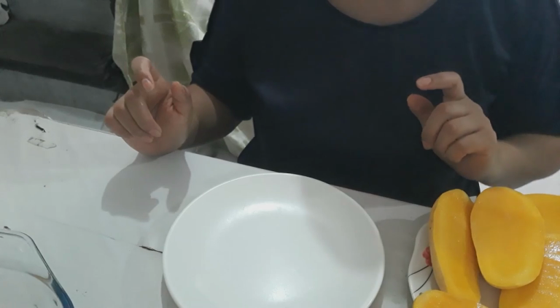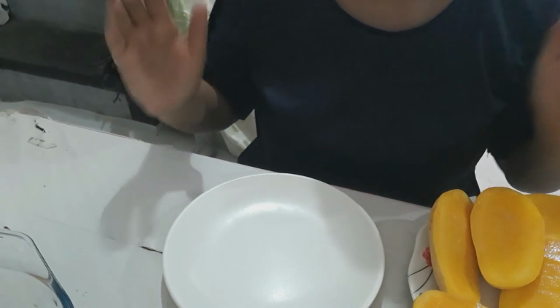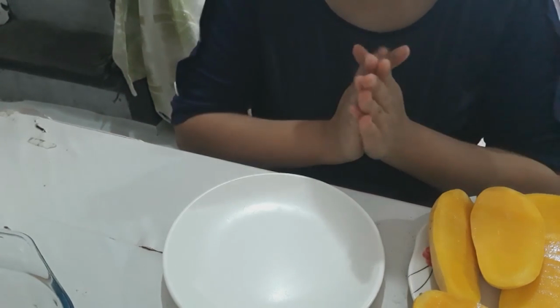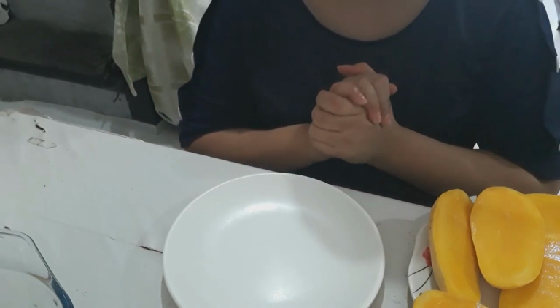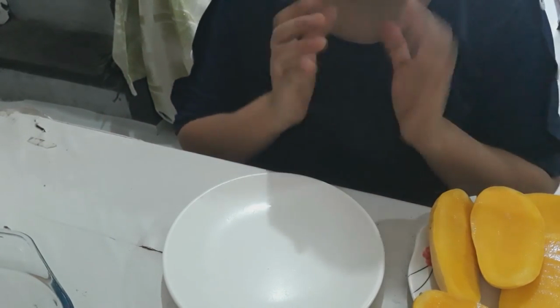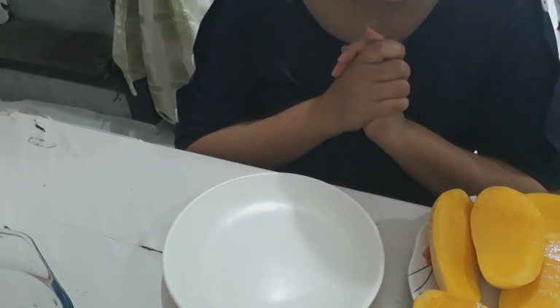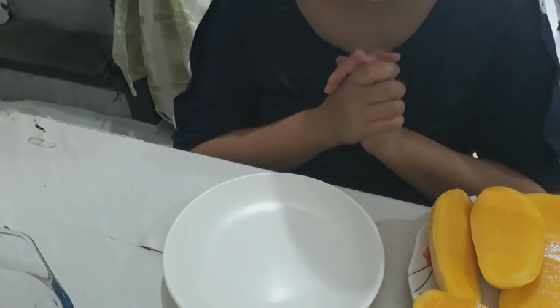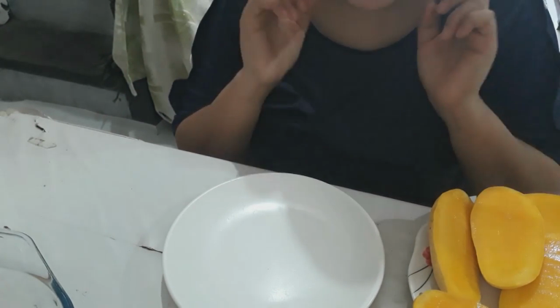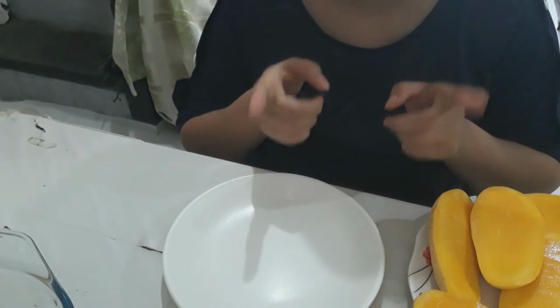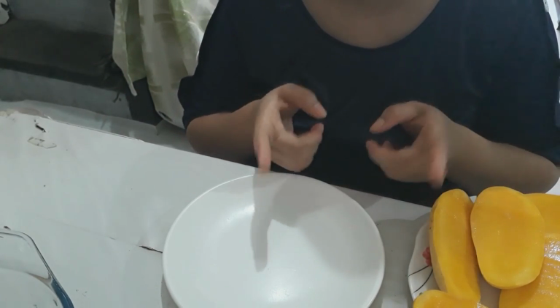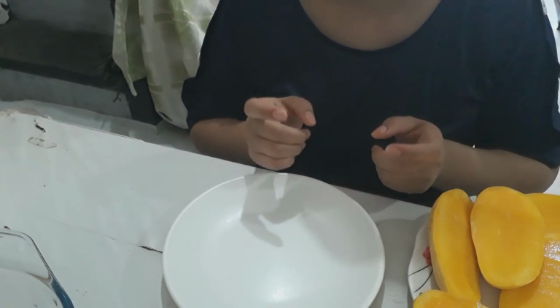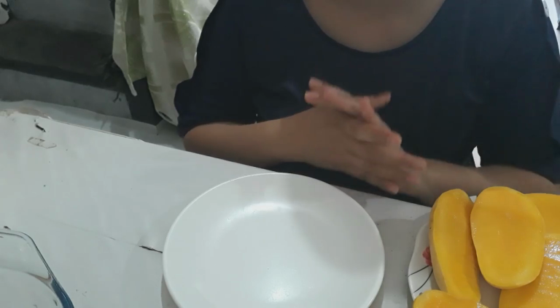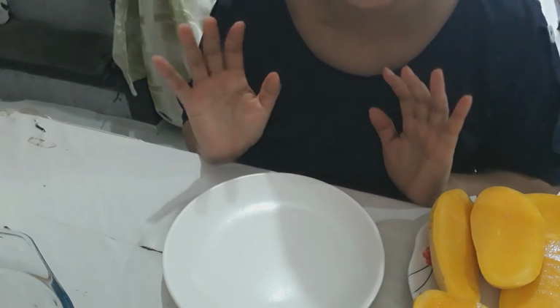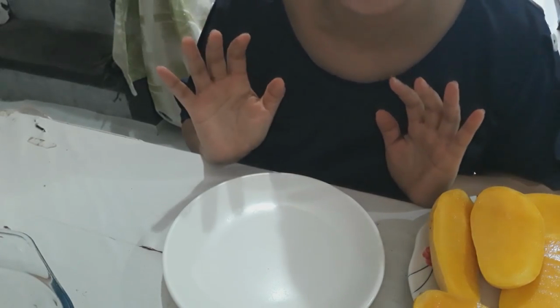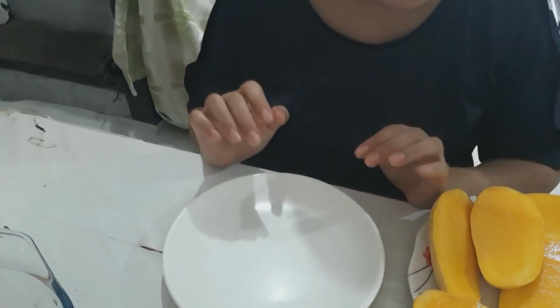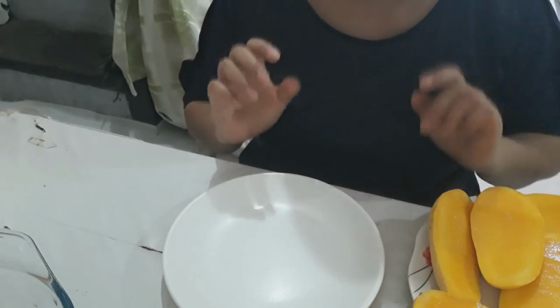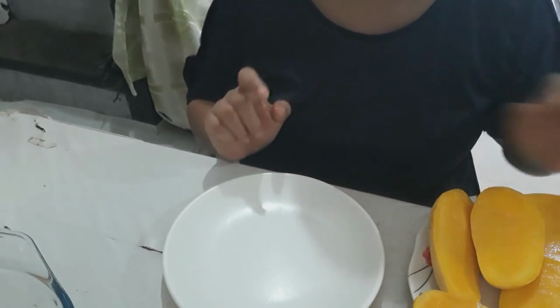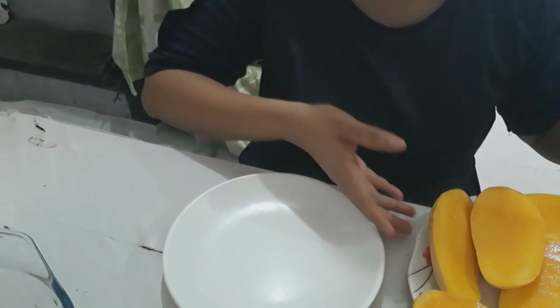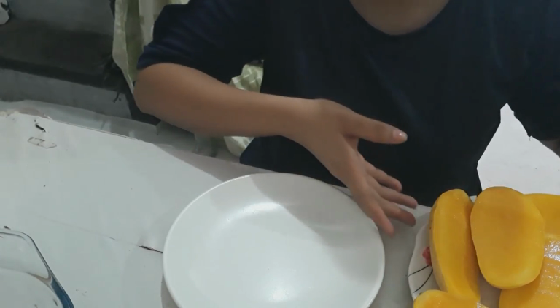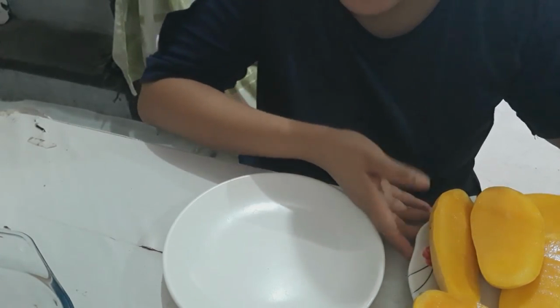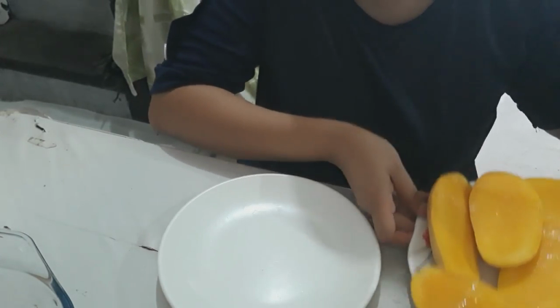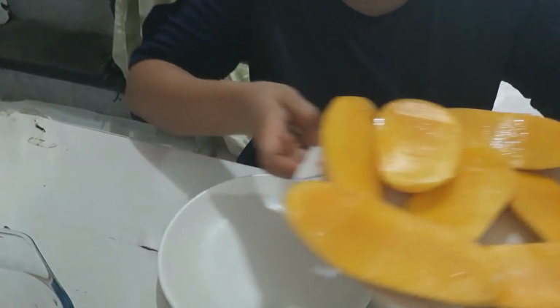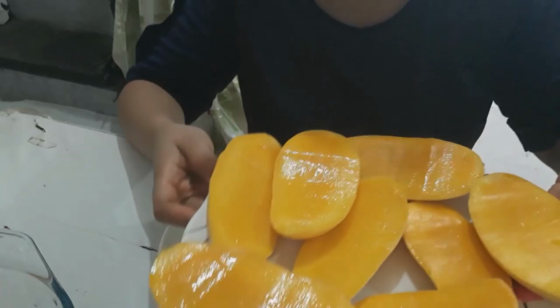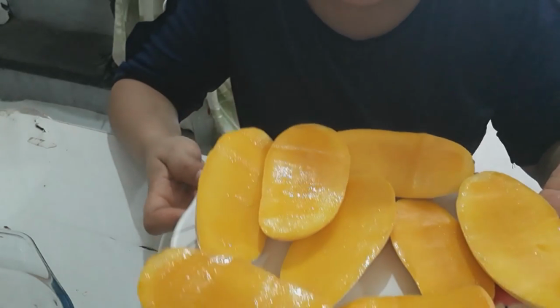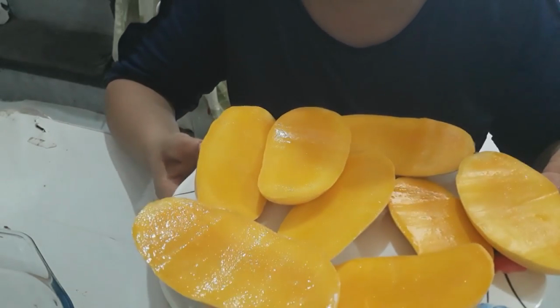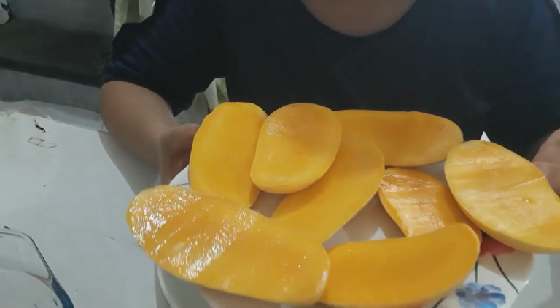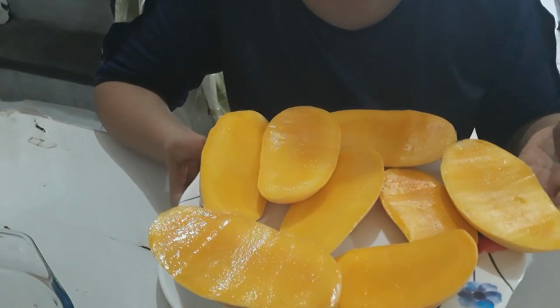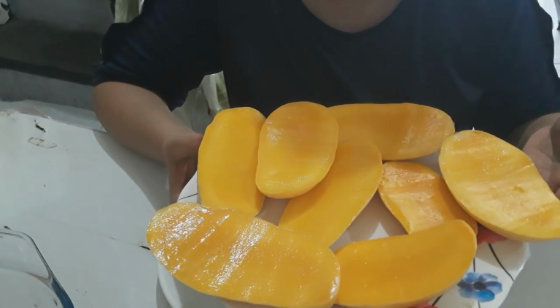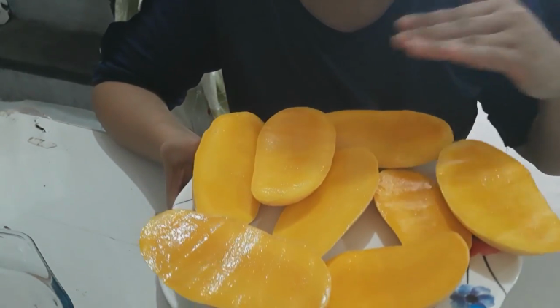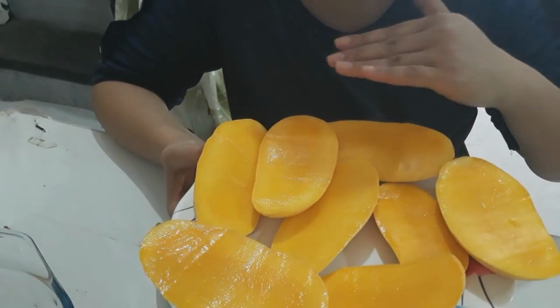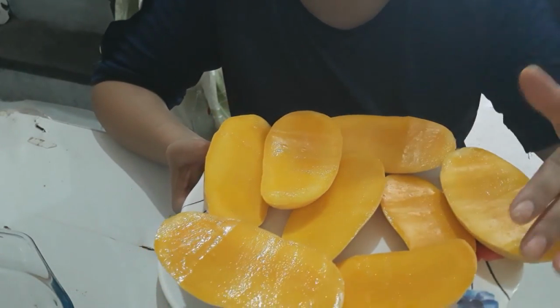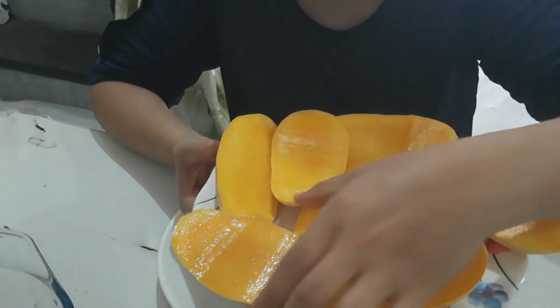Hello and welcome guys, this is me Dippo, and happy new year everyone! So we are now in the Philippines and I'm going to make a mango float. Look at that, it's a dessert! Actually guys, I already cut it off.